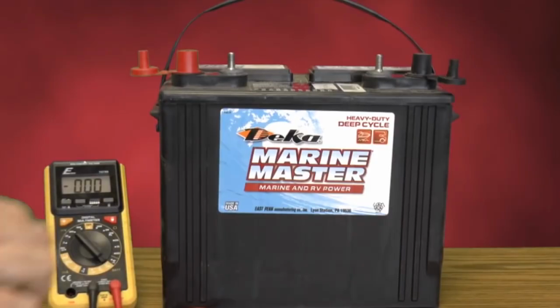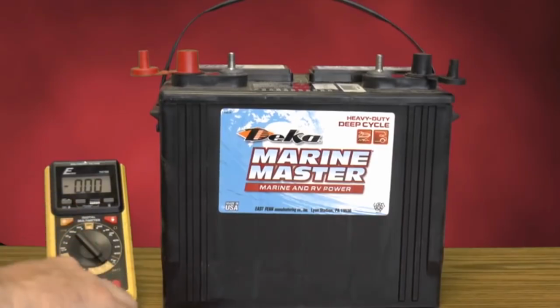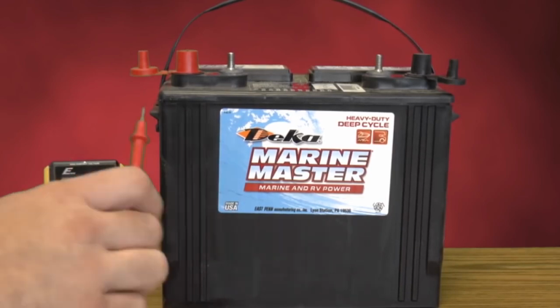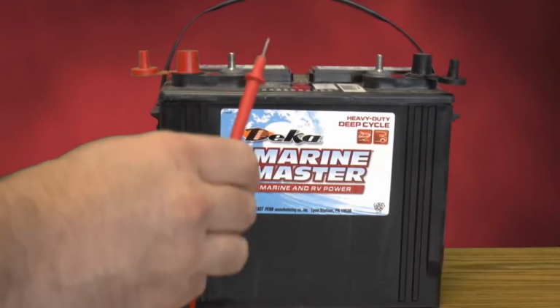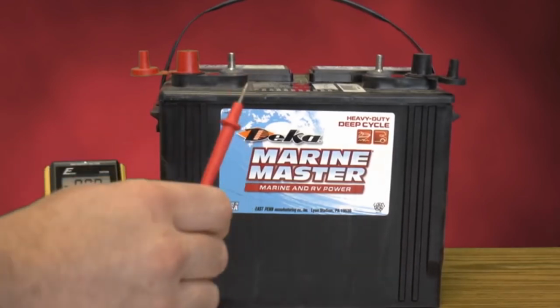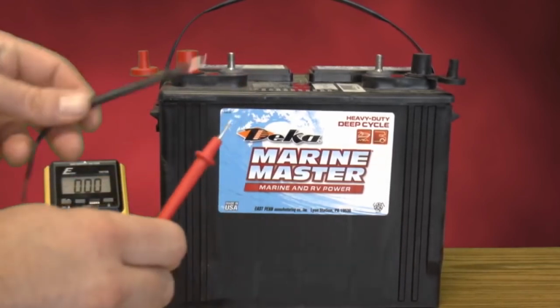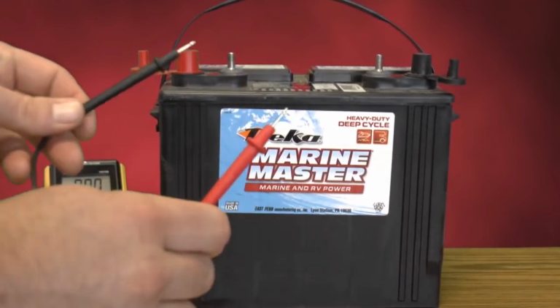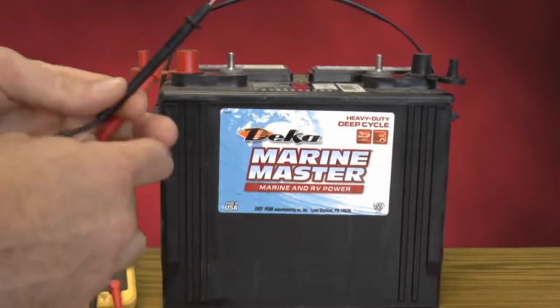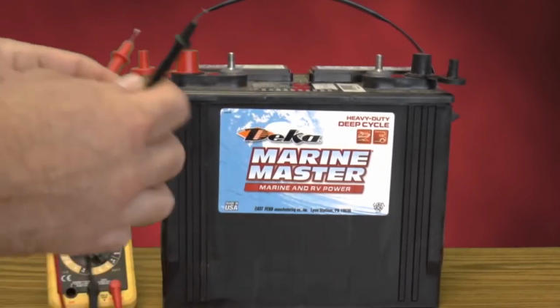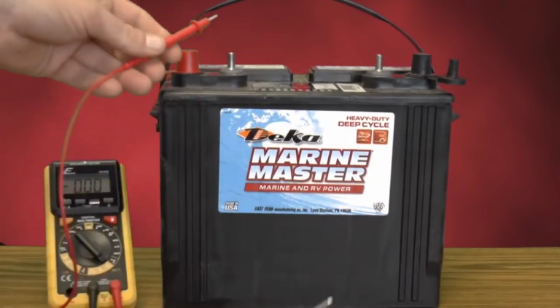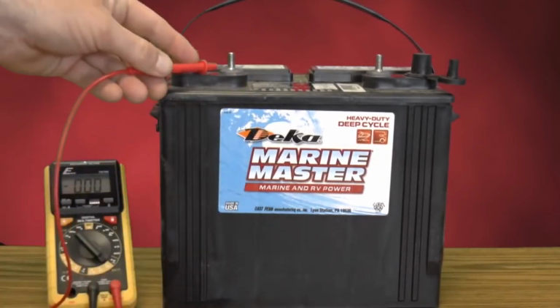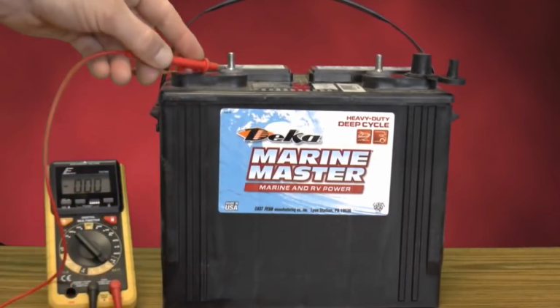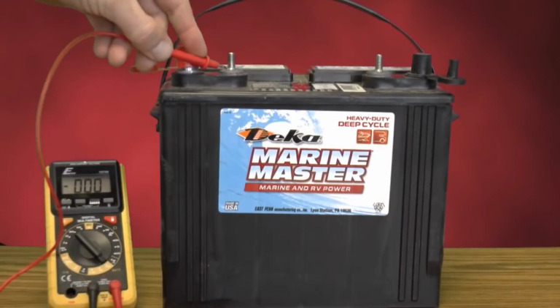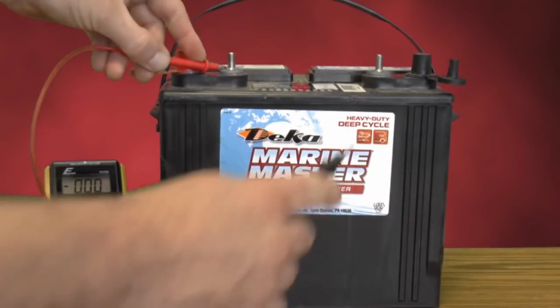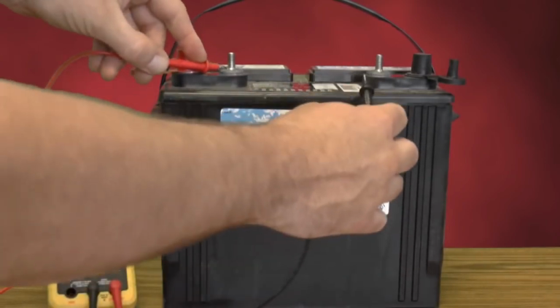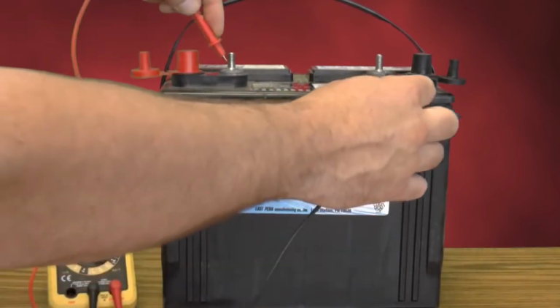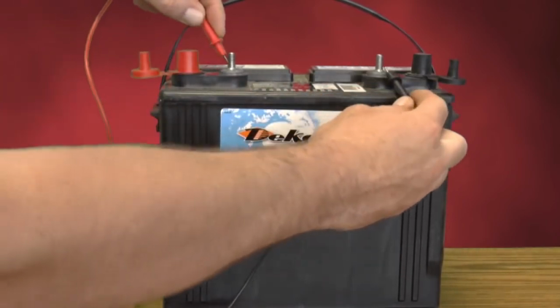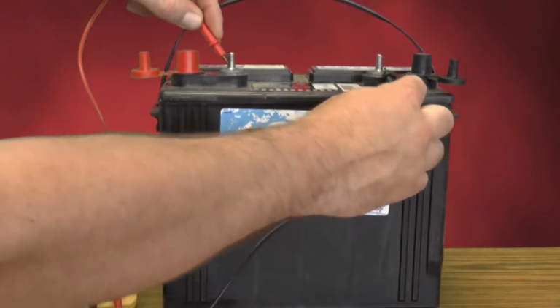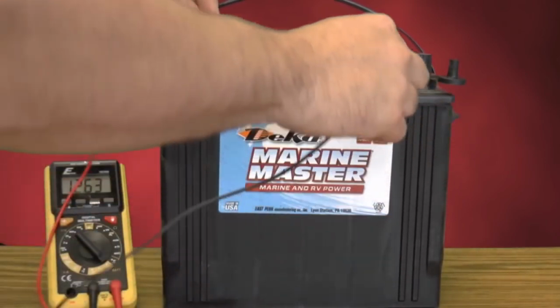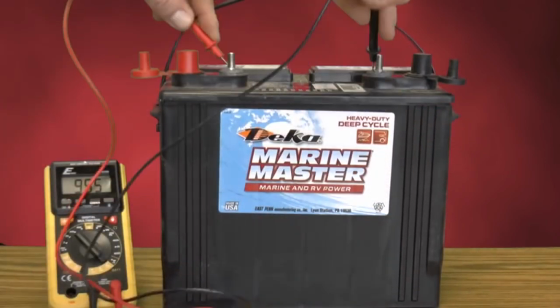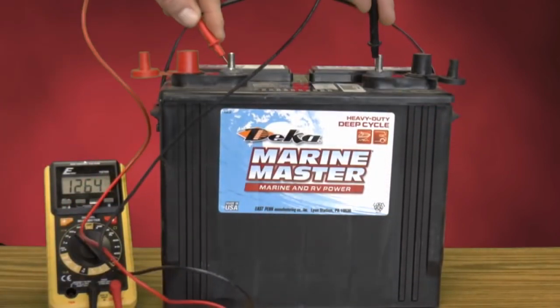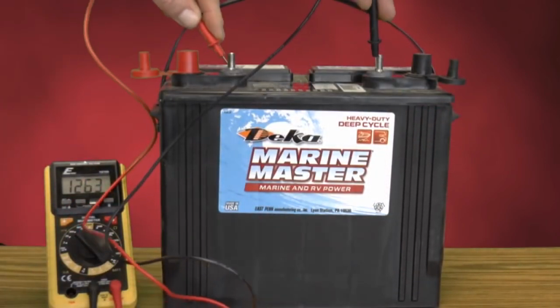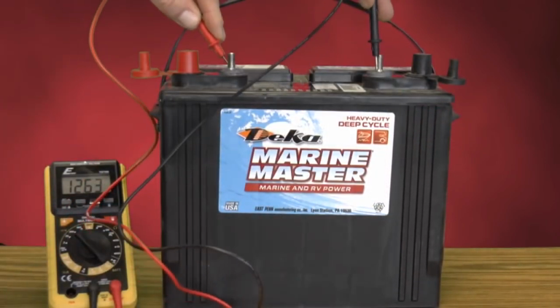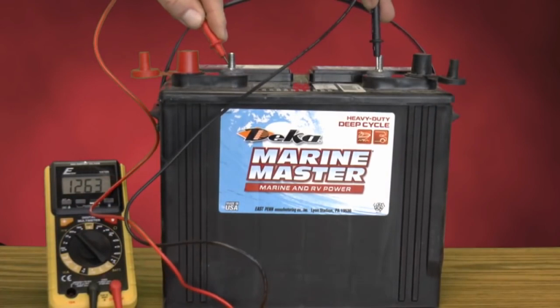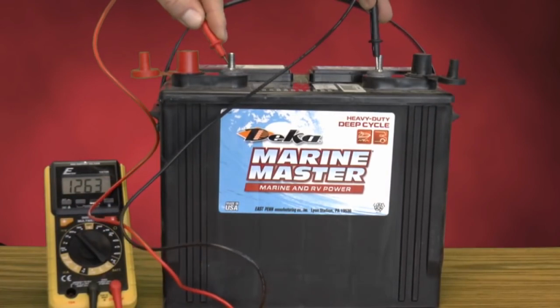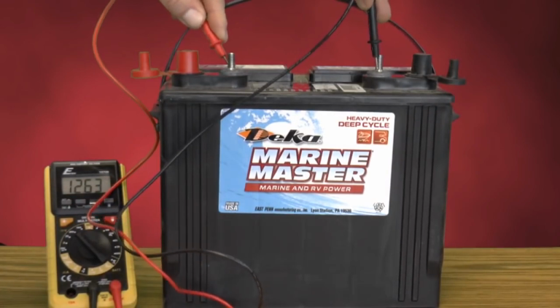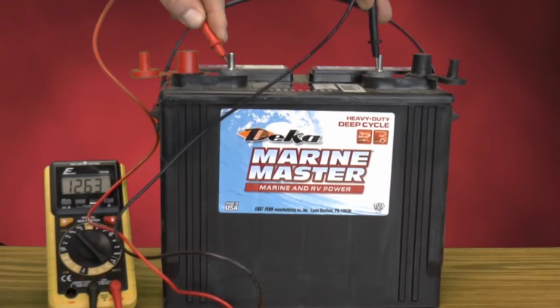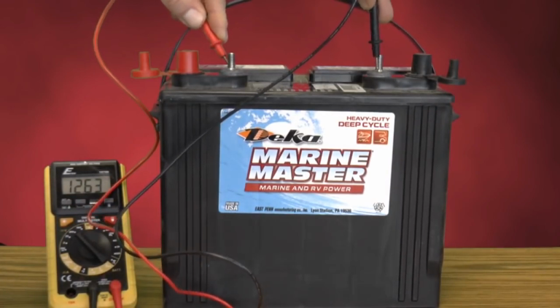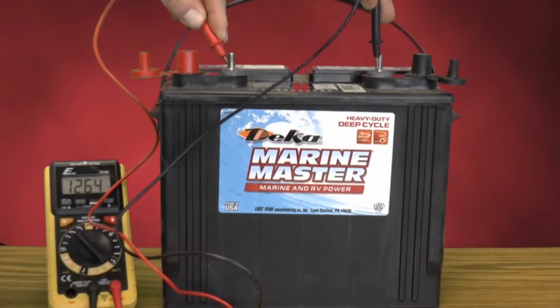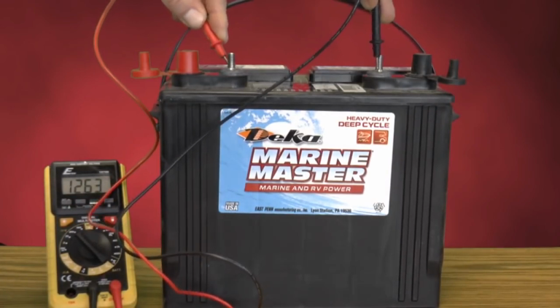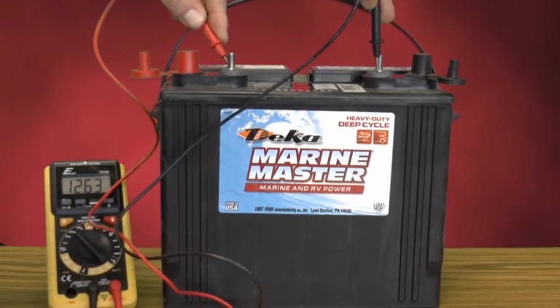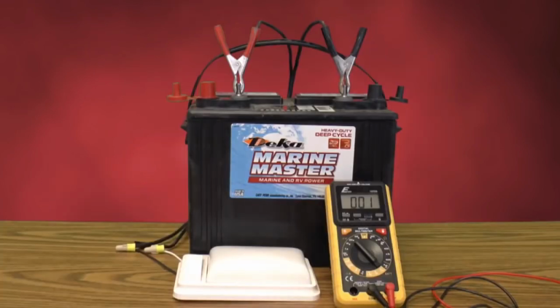Okay, so here we have our standard voltmeter and we have it set up to read voltage. We're going to check this battery here — this is a 12-volt lead-acid battery and it's showing 12.63 volts, so that's perfectly charged and ready to go, ready to test with.